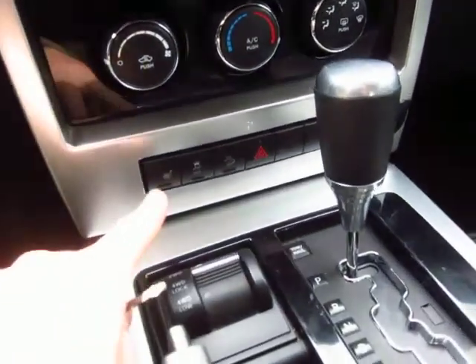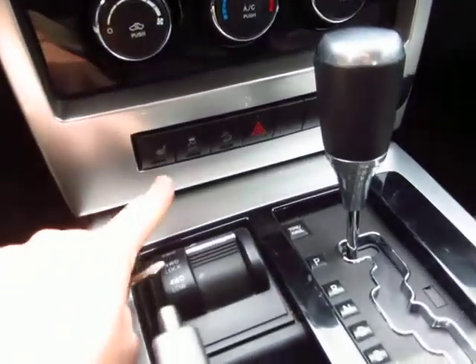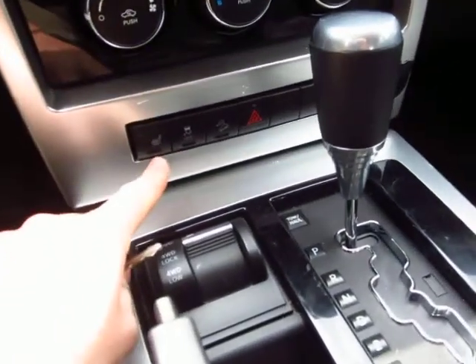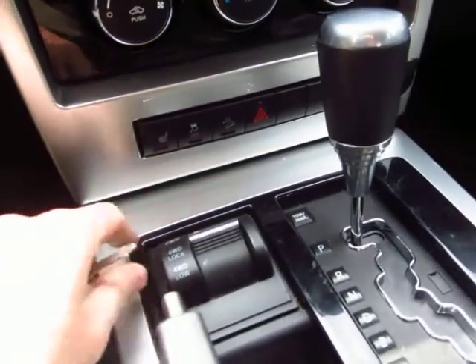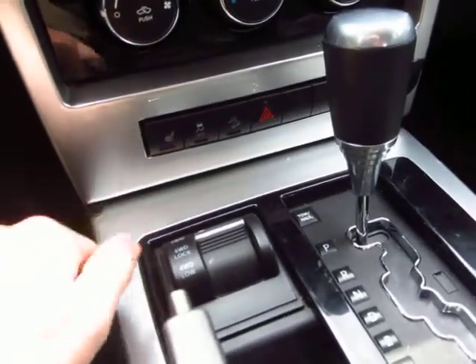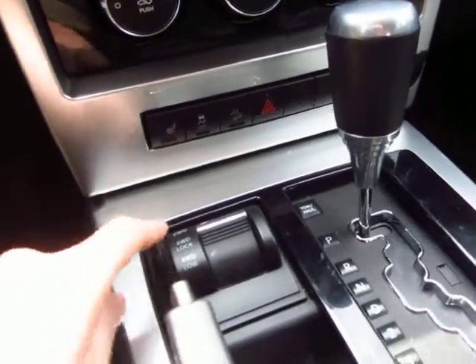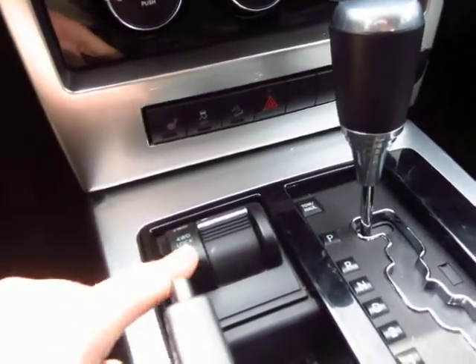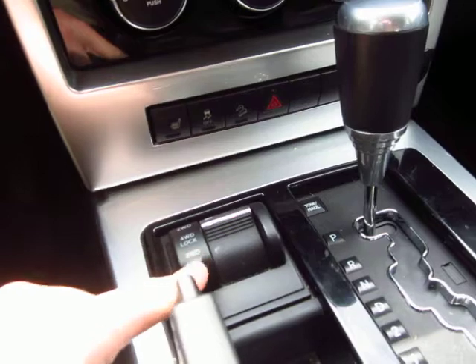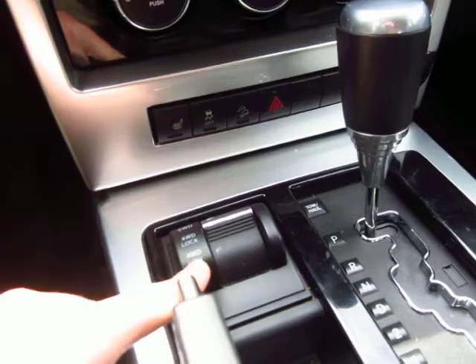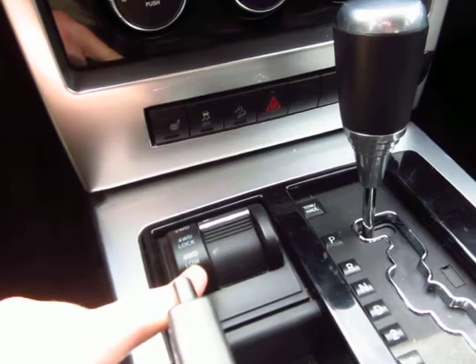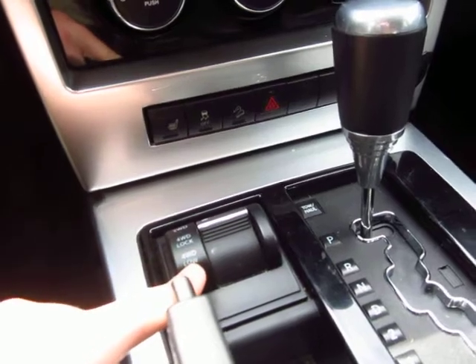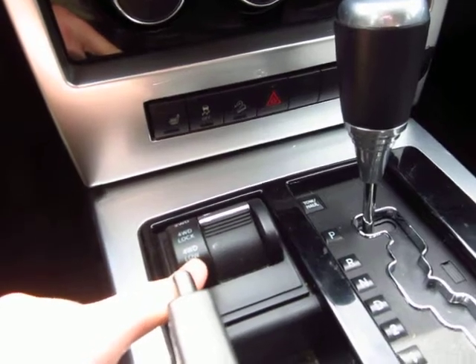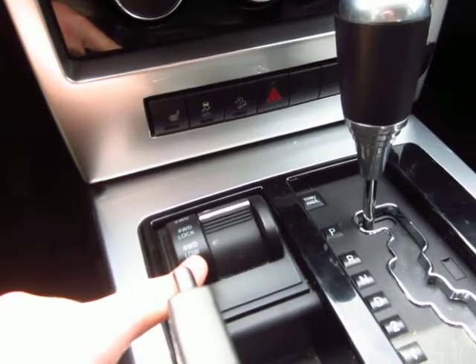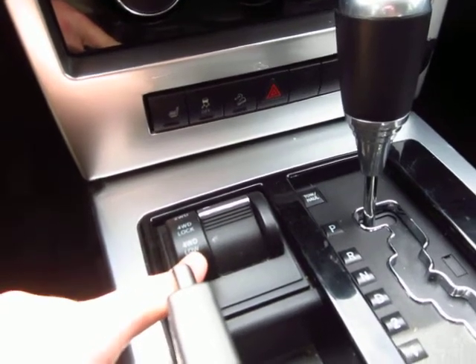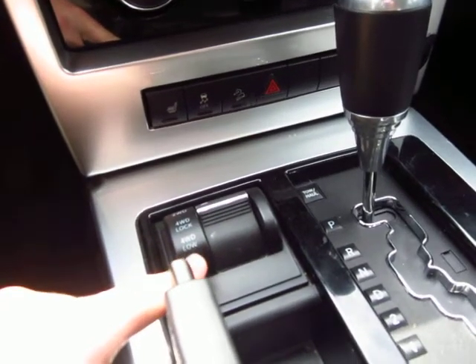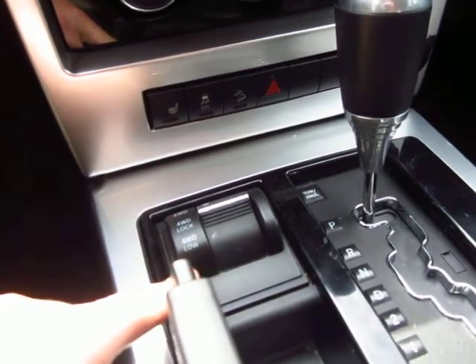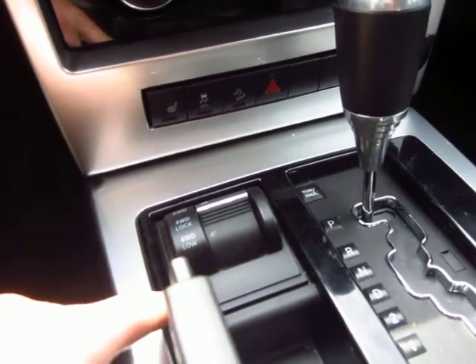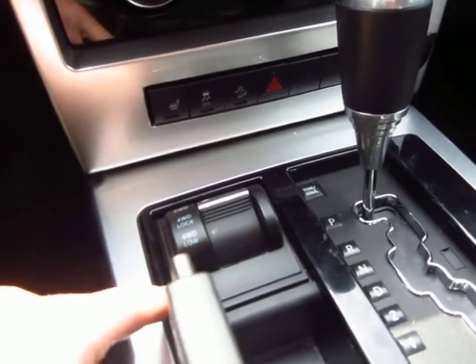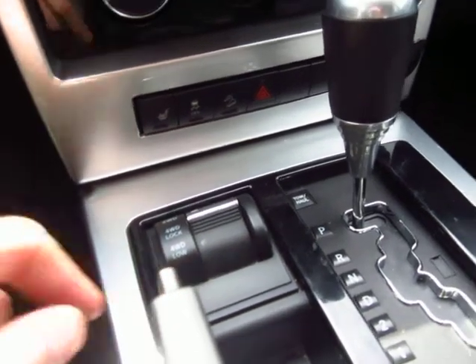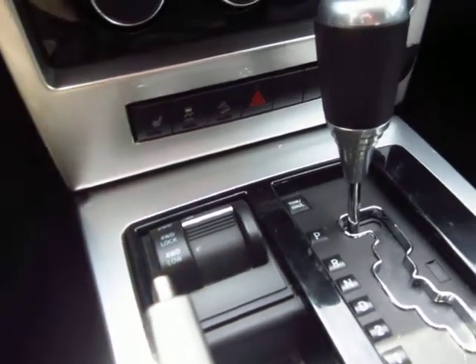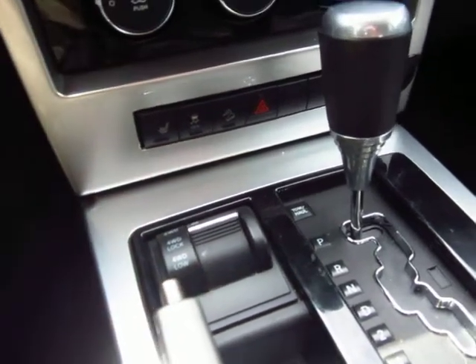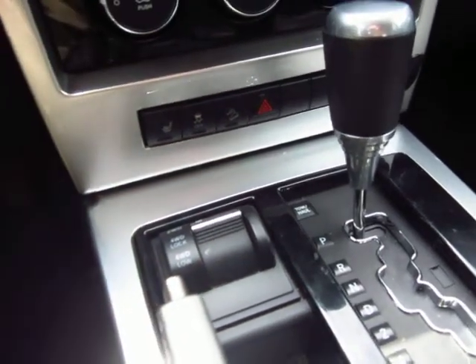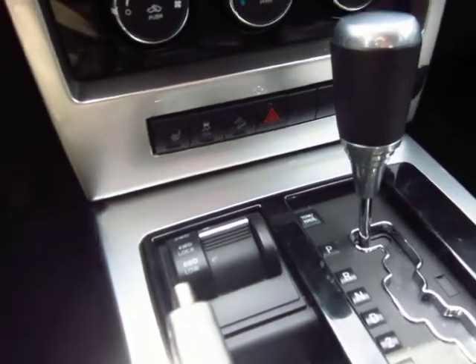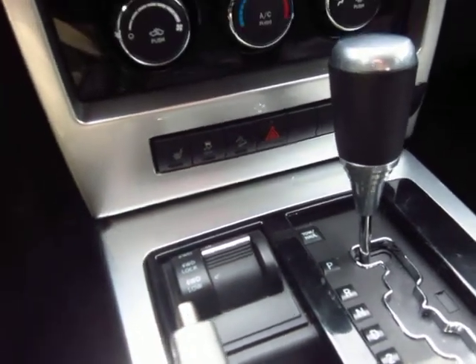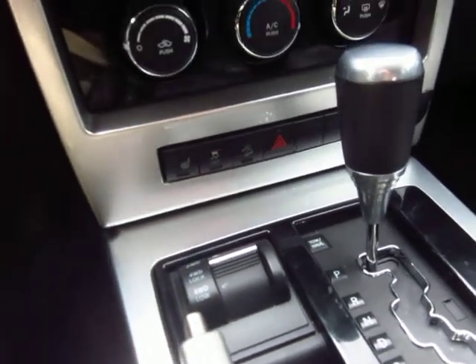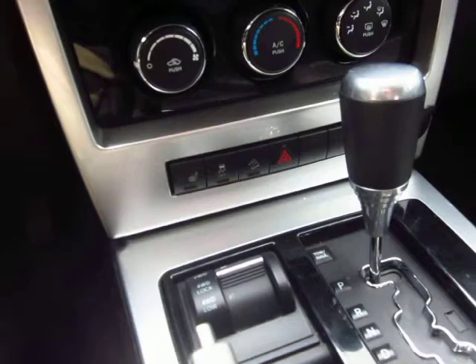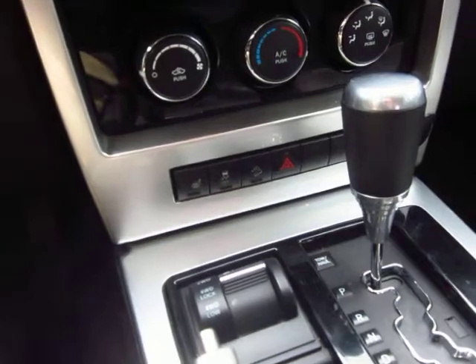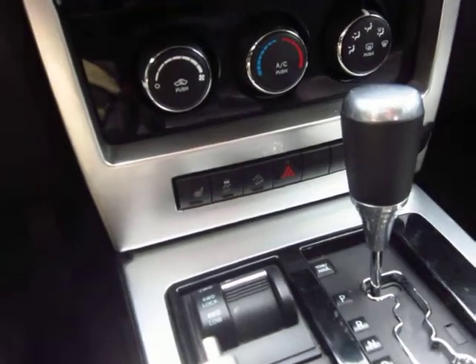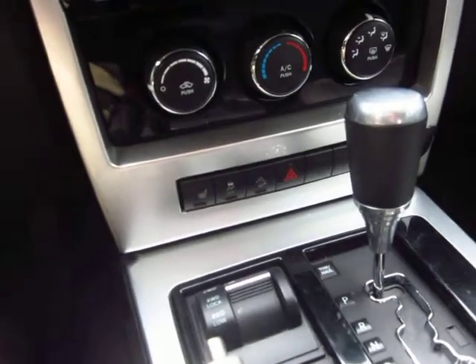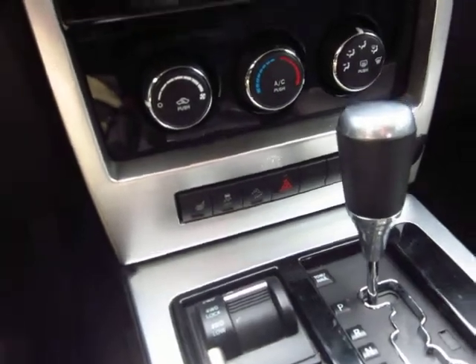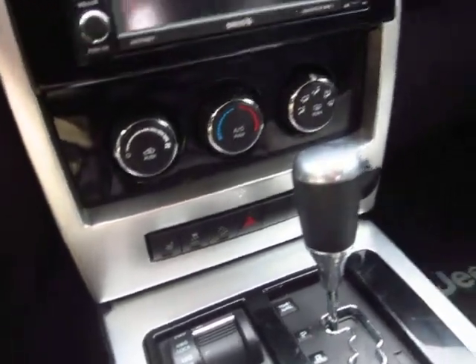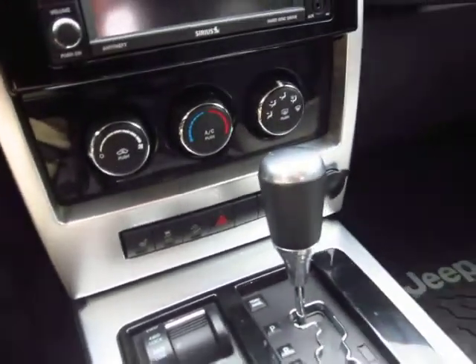We do have heated seats down here. You can select two-wheel drive, four-wheel high, or four-wheel low — awesome for inclement weather conditions.